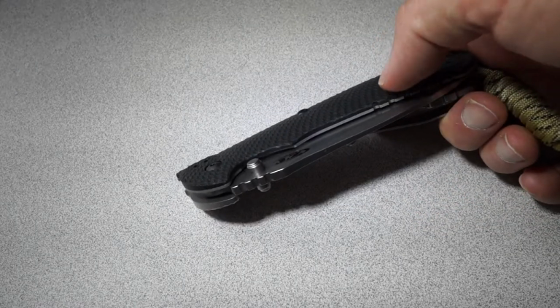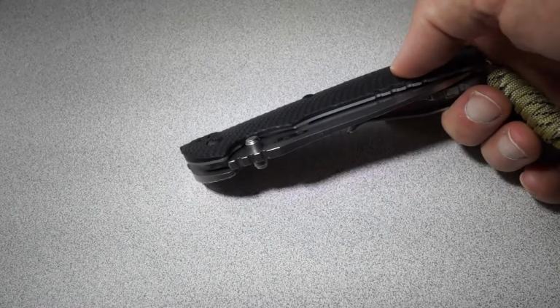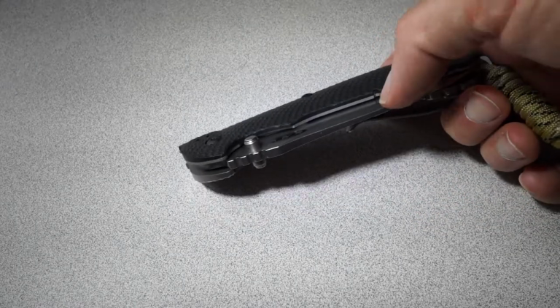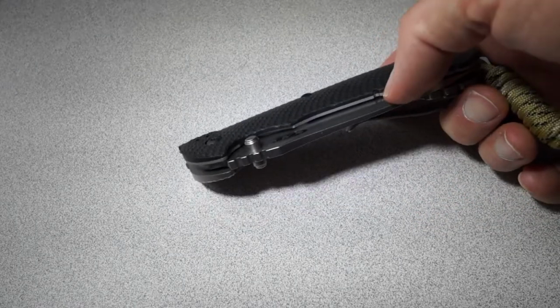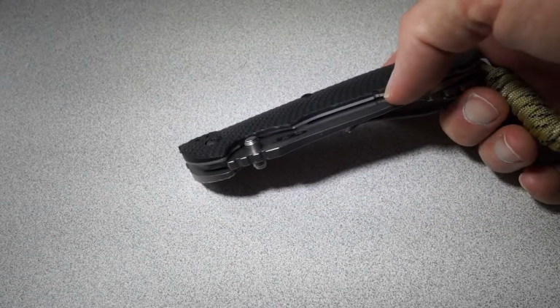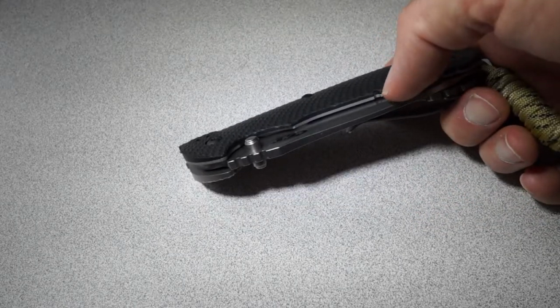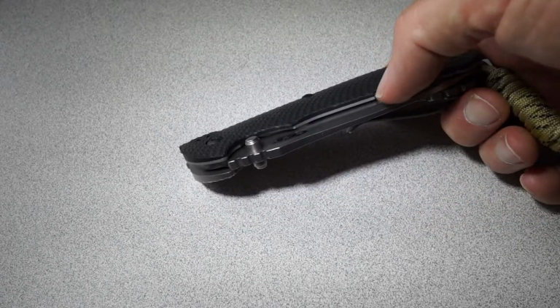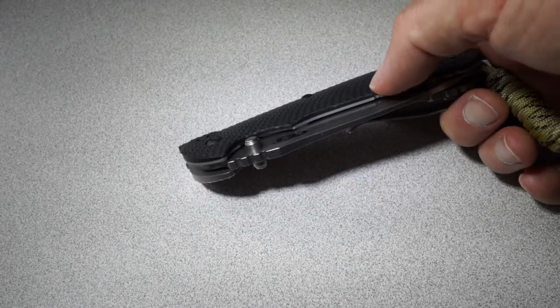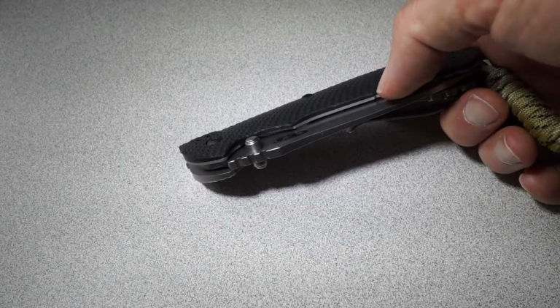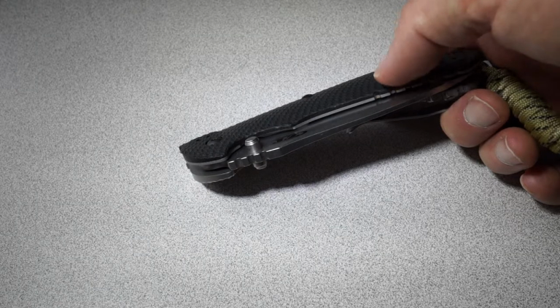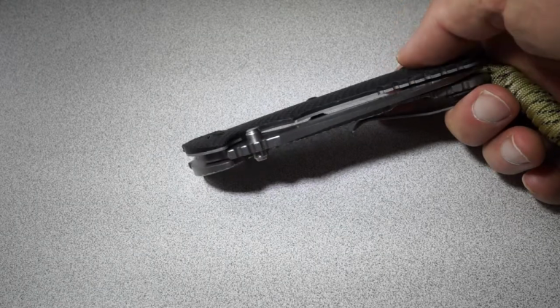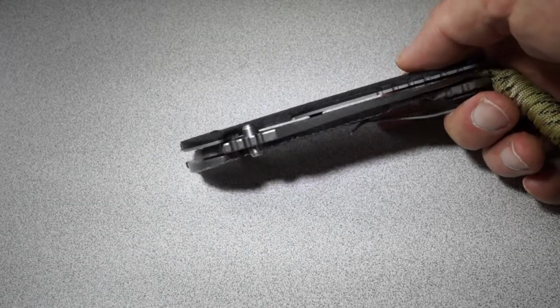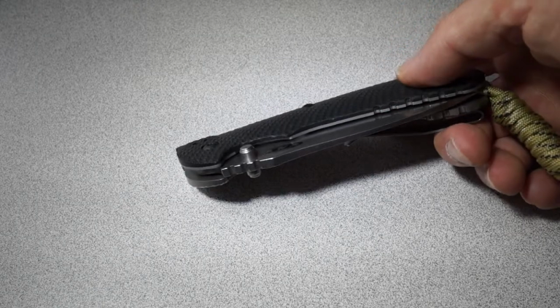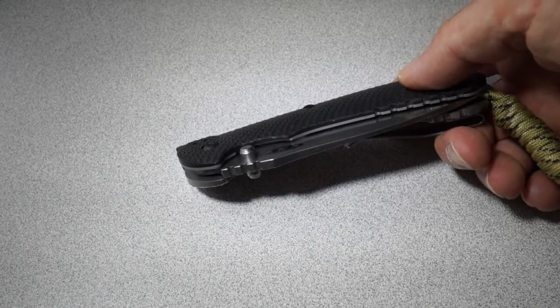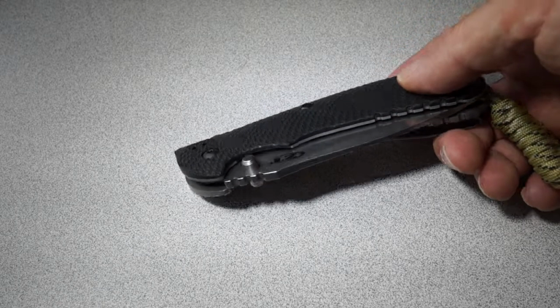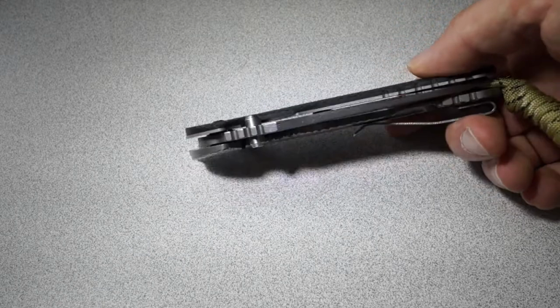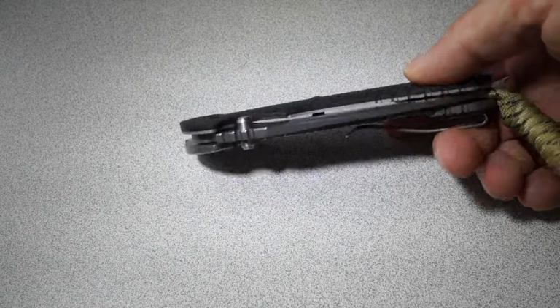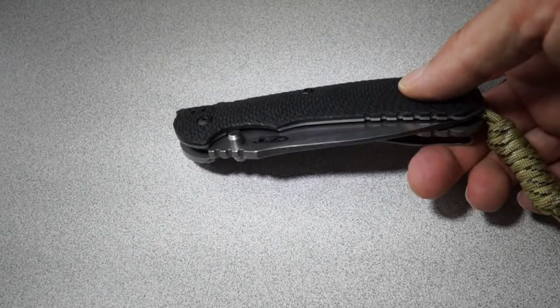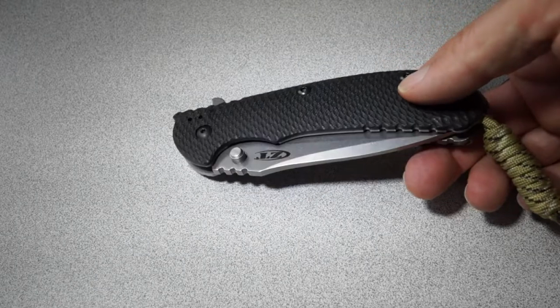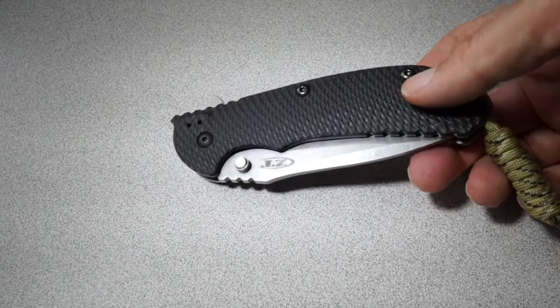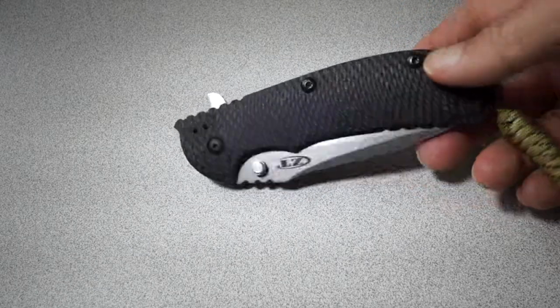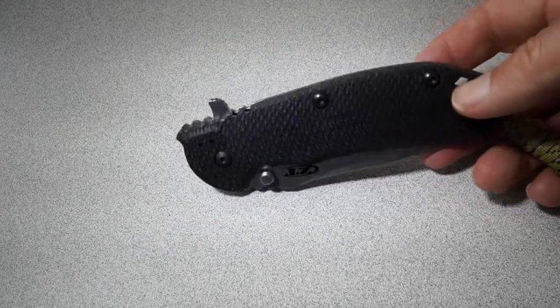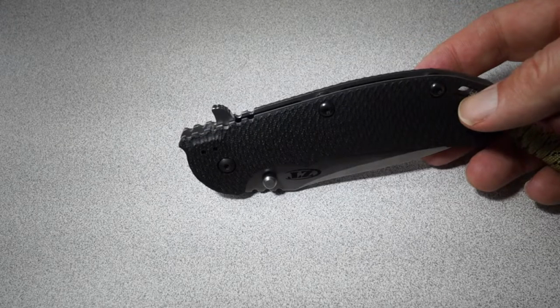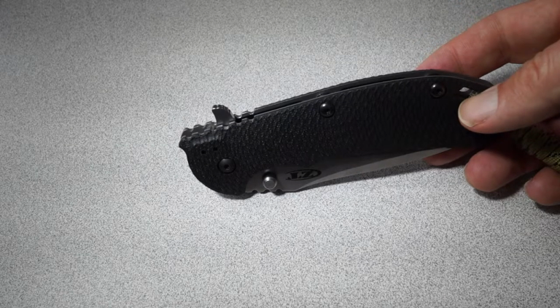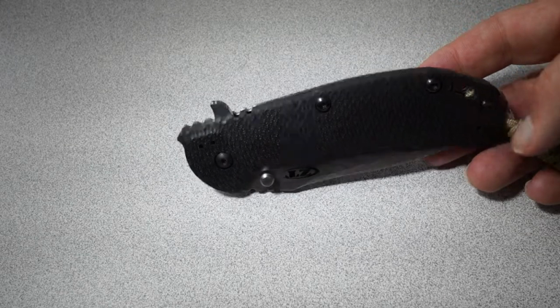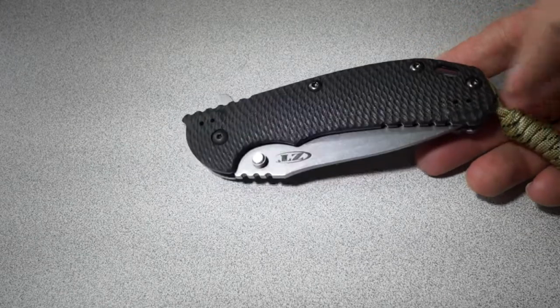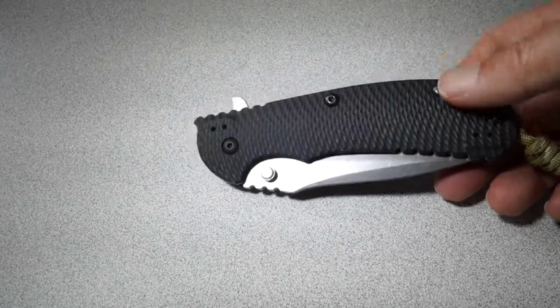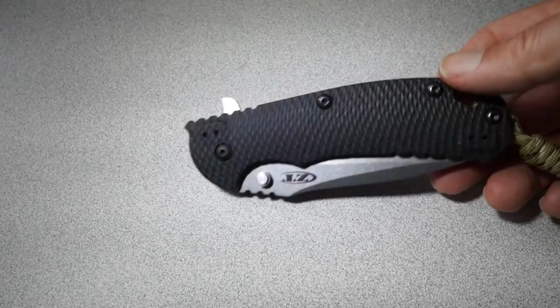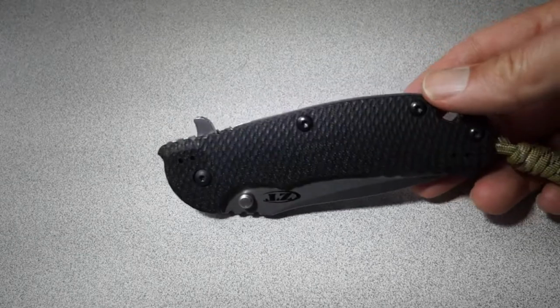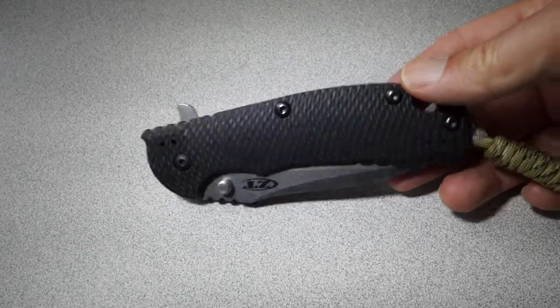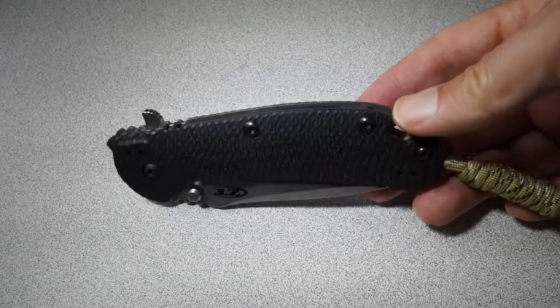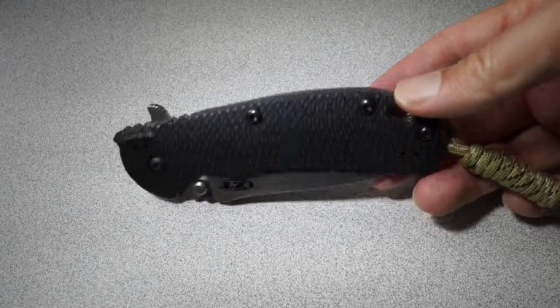I had heard in a couple places that the liner on this side was titanium, but it is not — it is stainless steel. I put a magnet on it to check. Beautiful blade, beautiful blade steel. Fantastic knife all the way around.